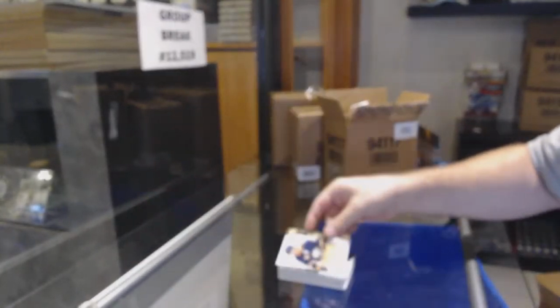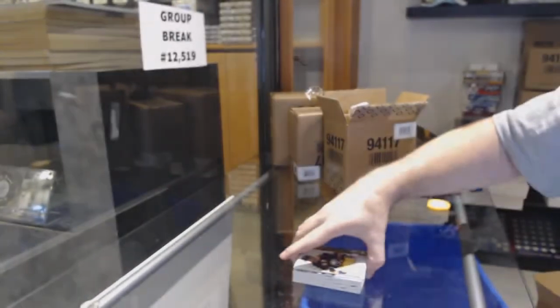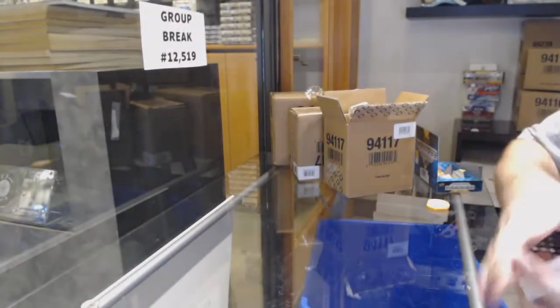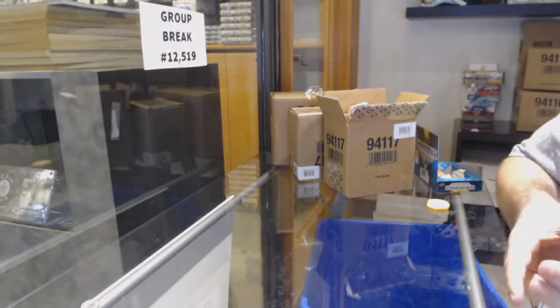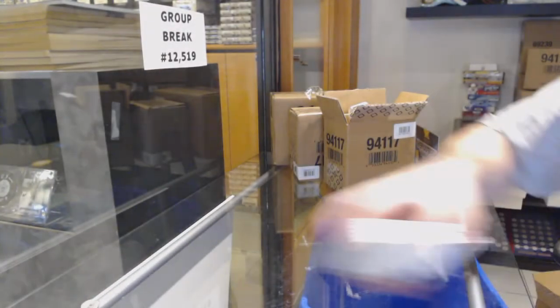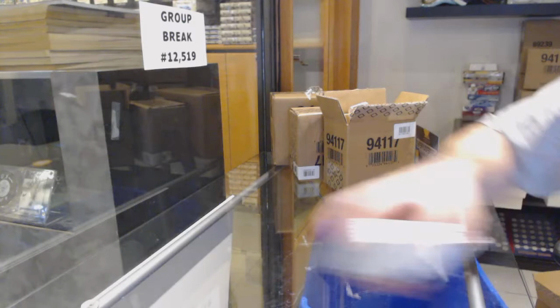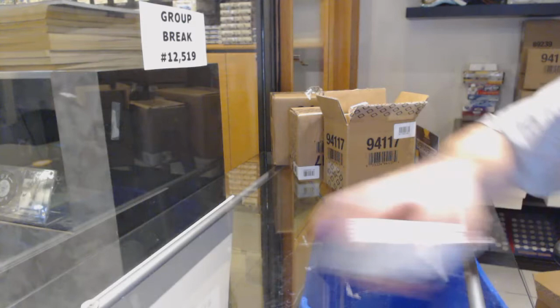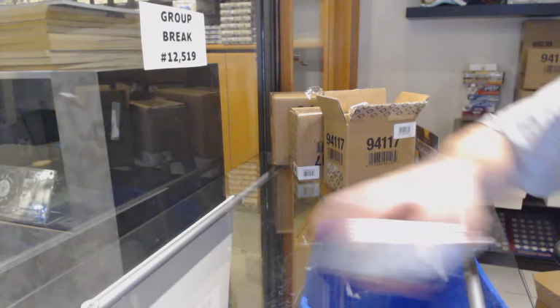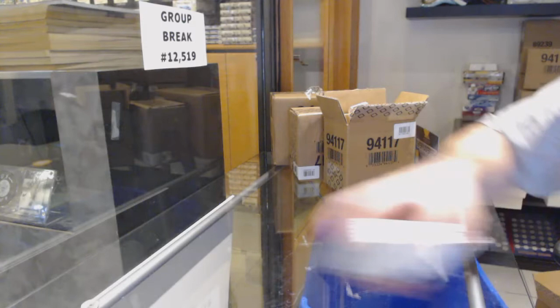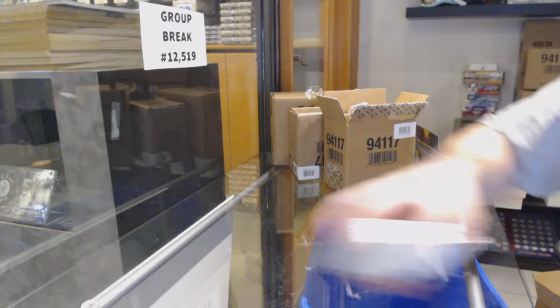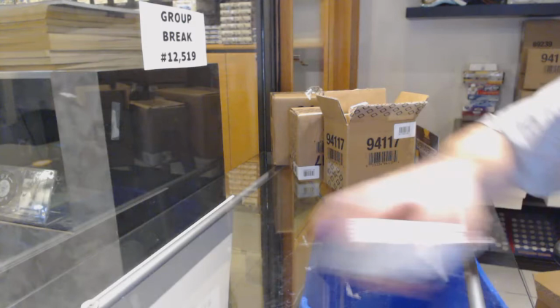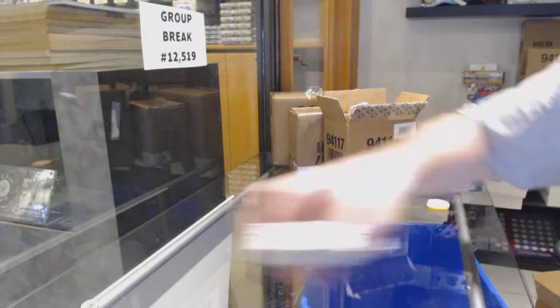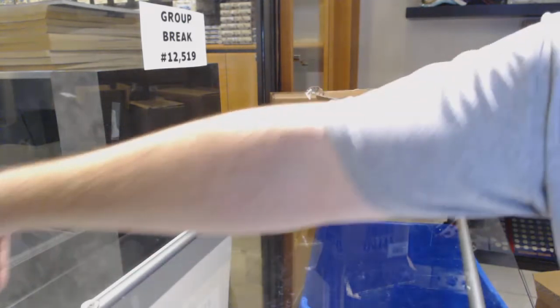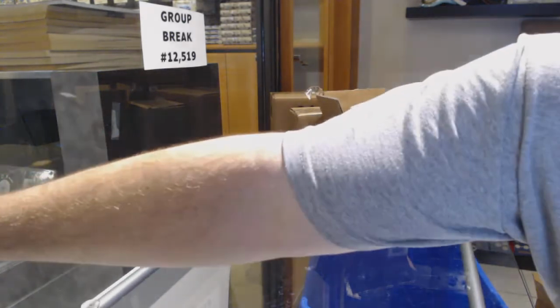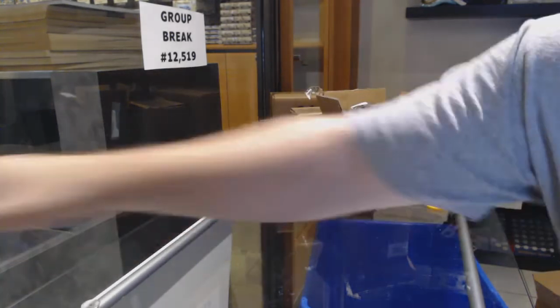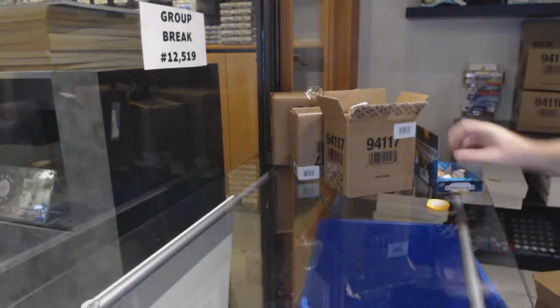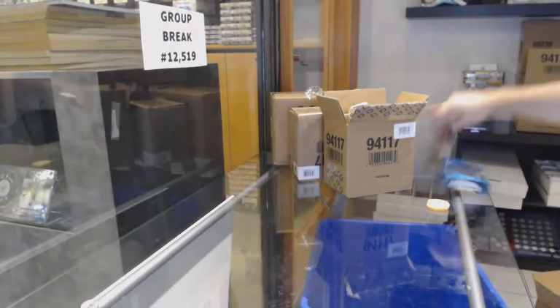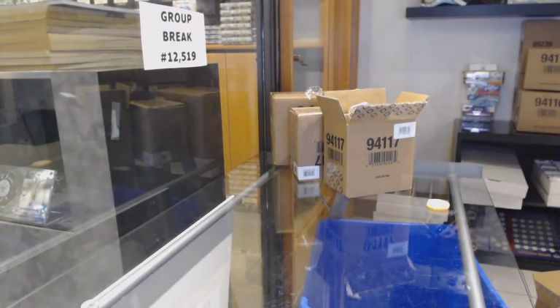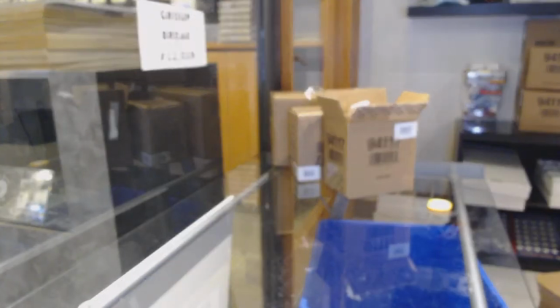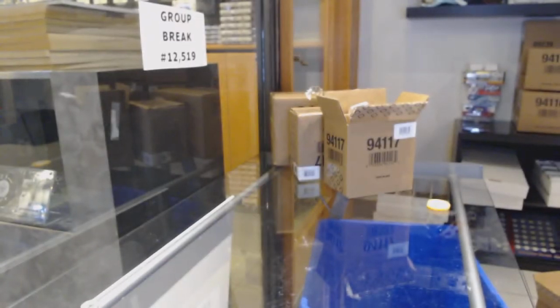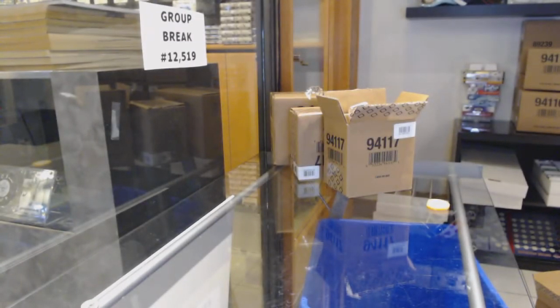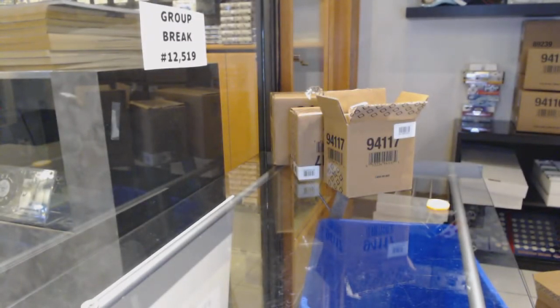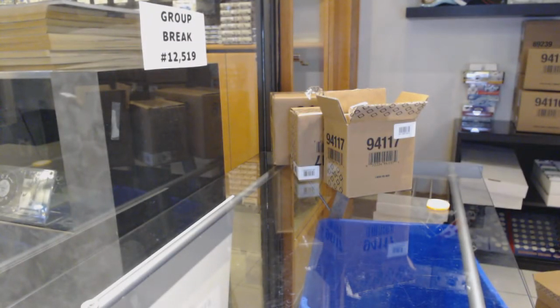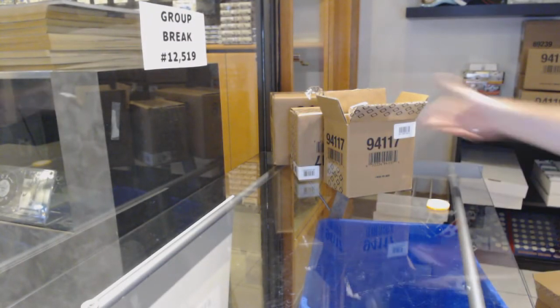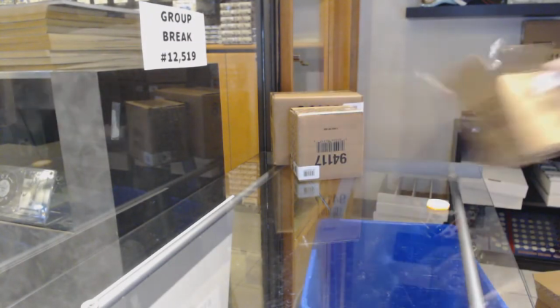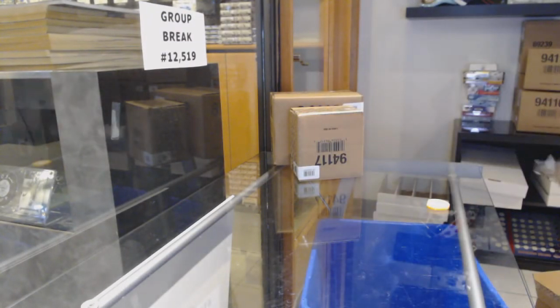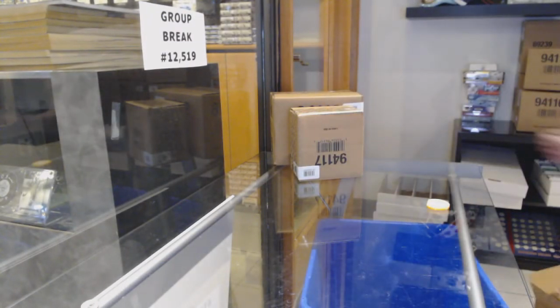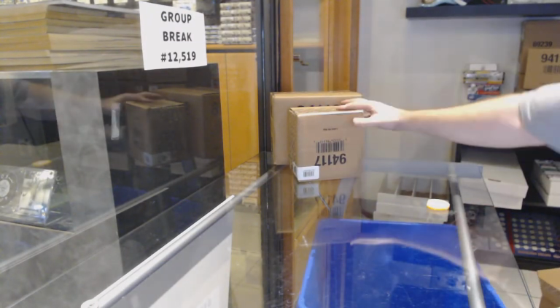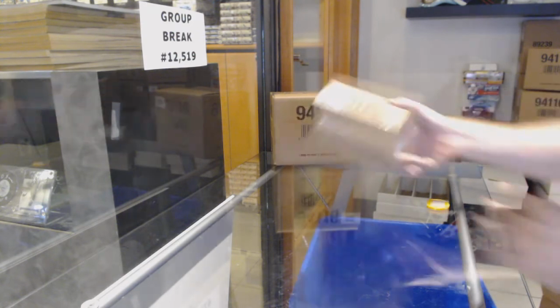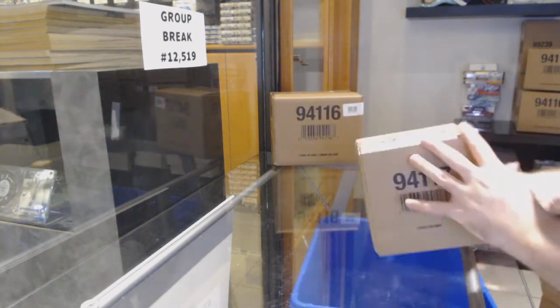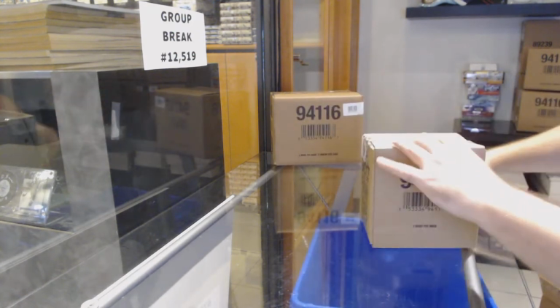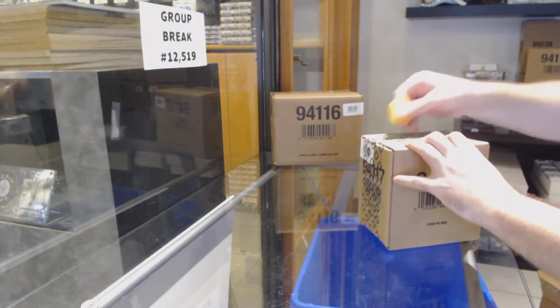Dylan's happy already! And for the Buffalo Sabres, jersey of Victor Olofsson. I don't know if any mods are in the room right now — can someone do a link to the grading? We do have a grading special, so capitalize folks.